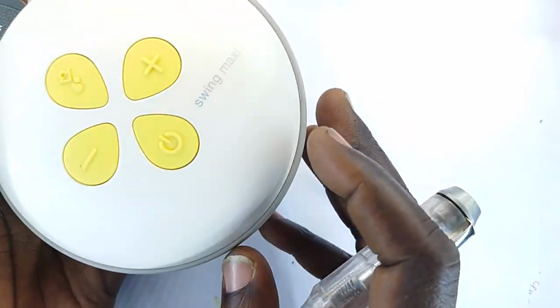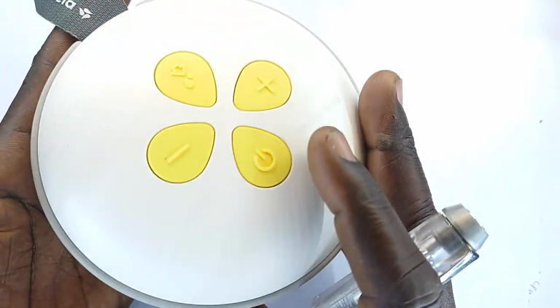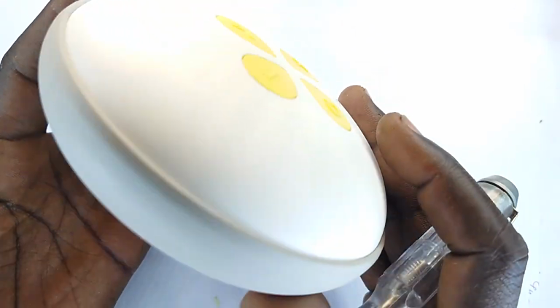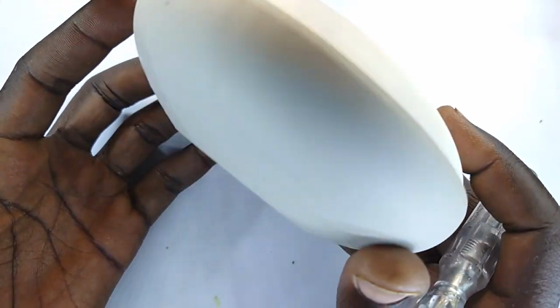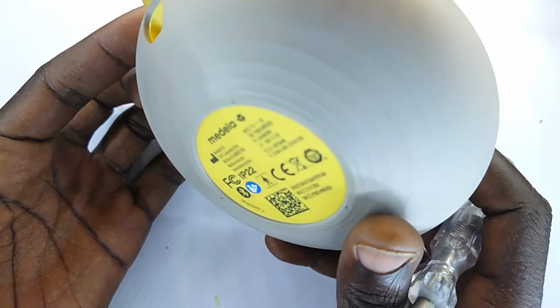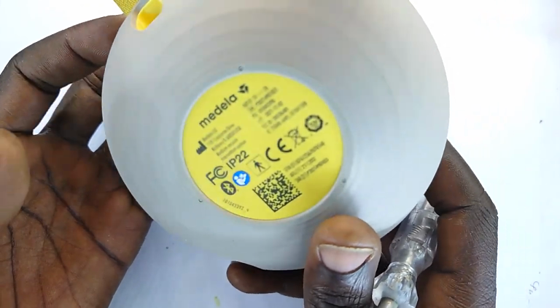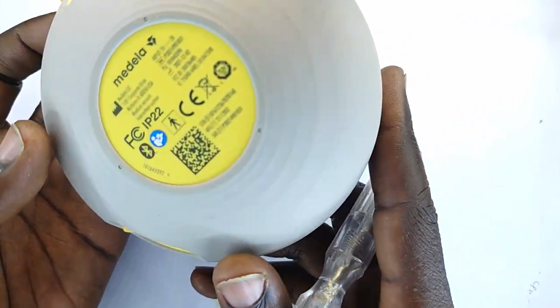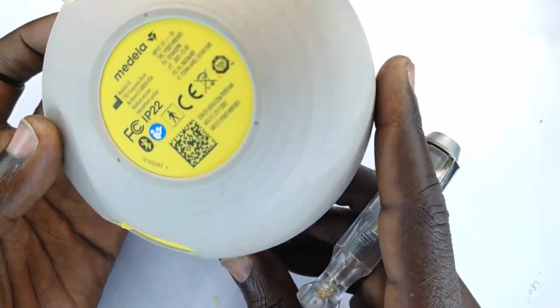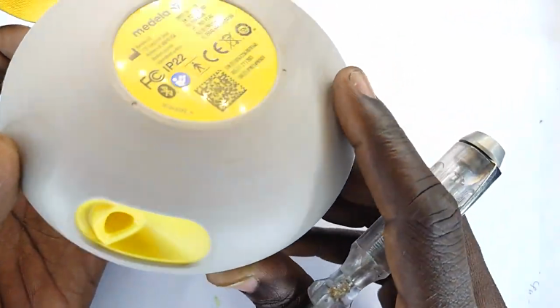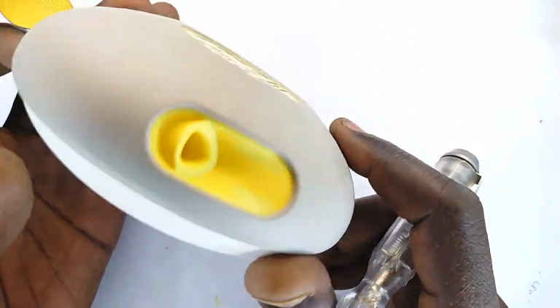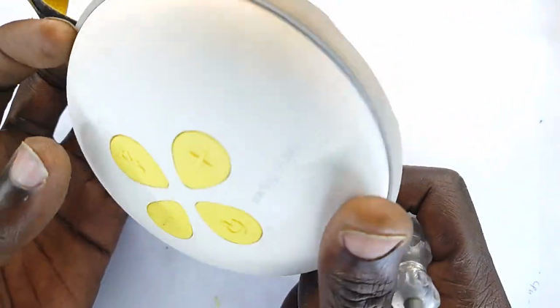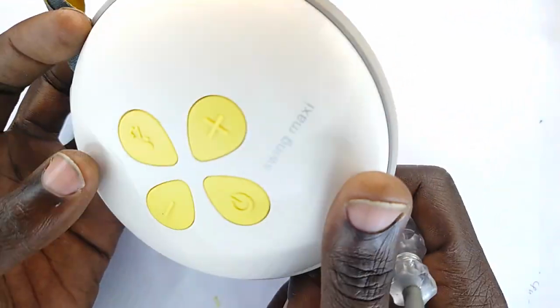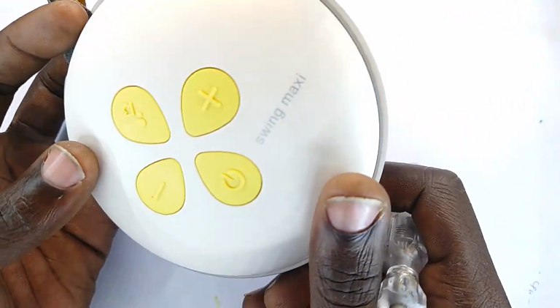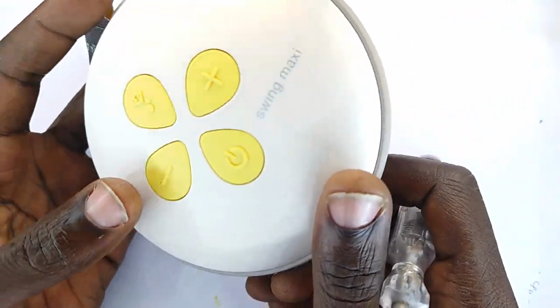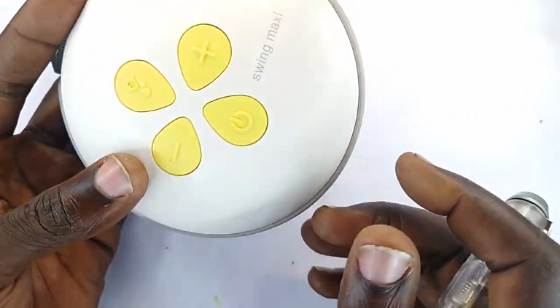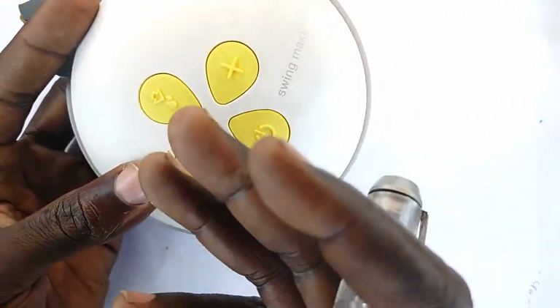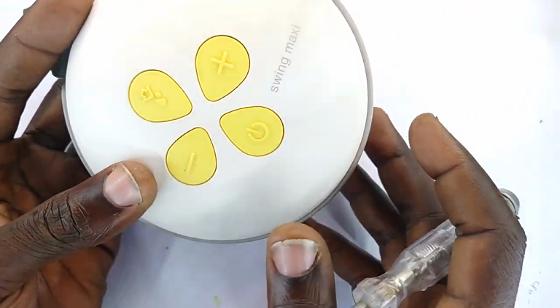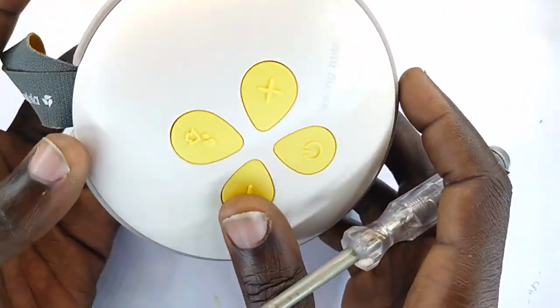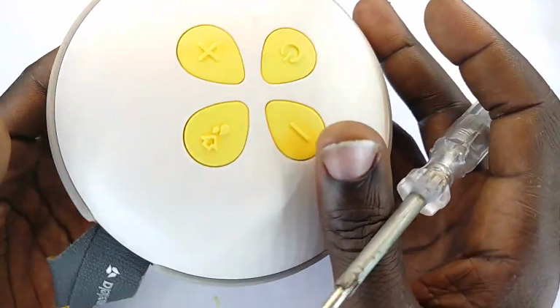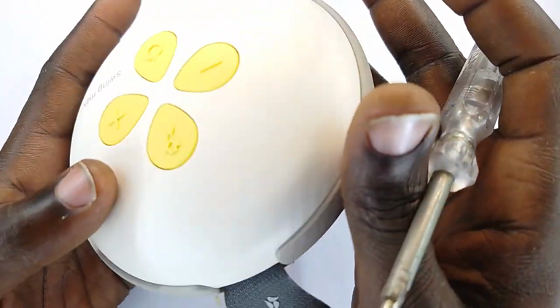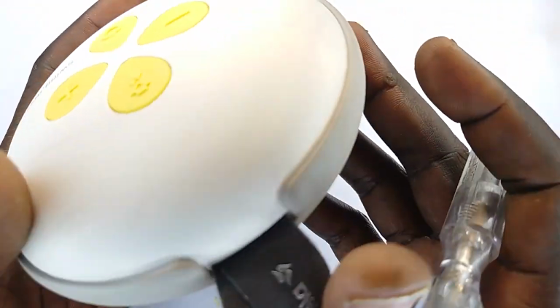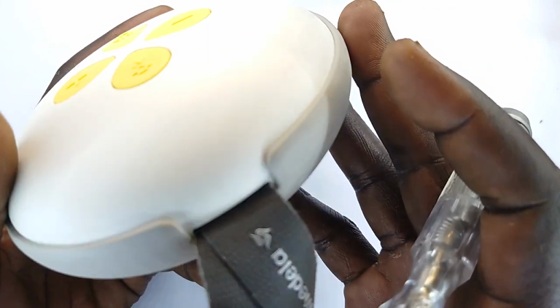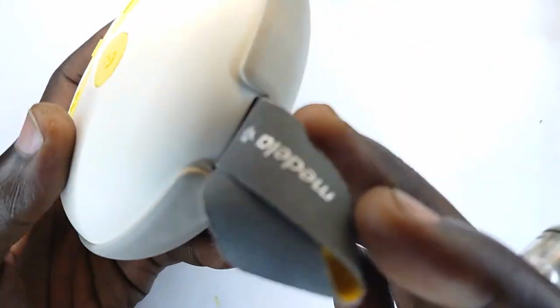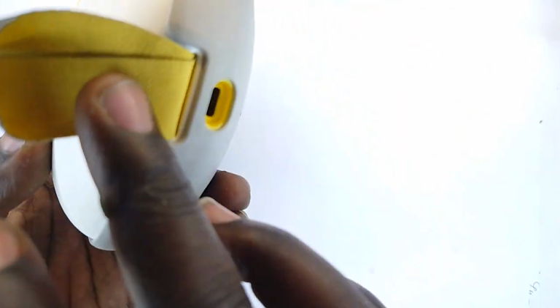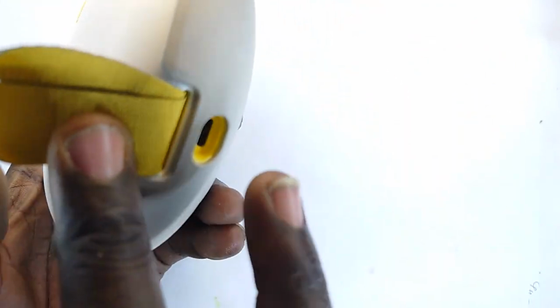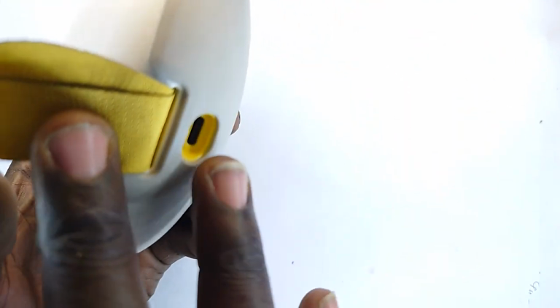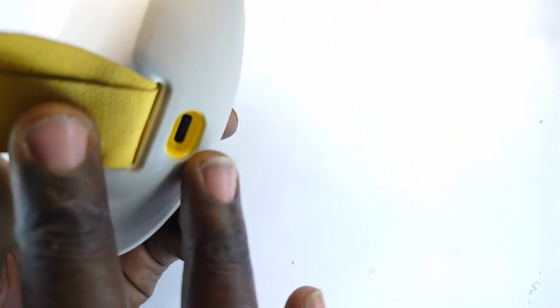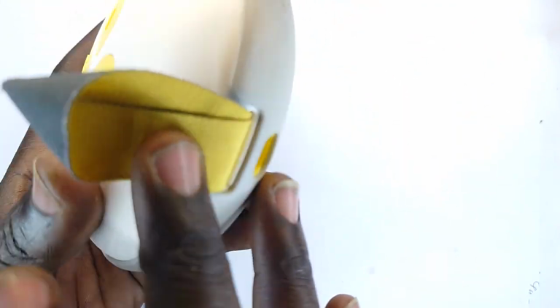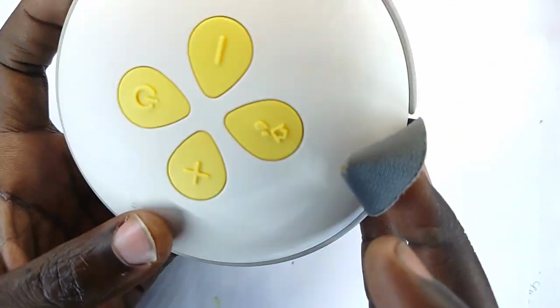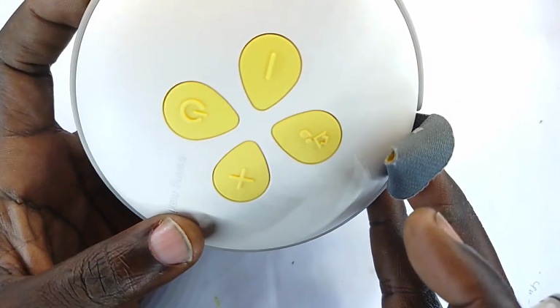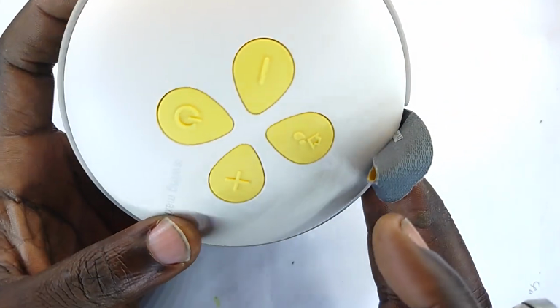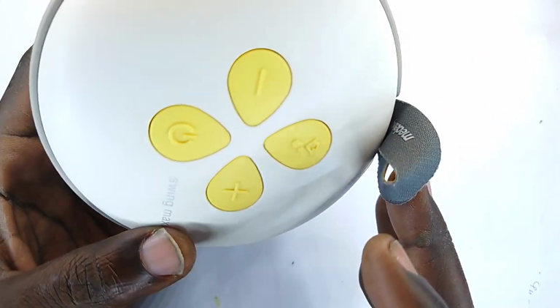Some are manually powered, but this is the automatic one — it's electronically powered. This is the rechargeable type; you can see the charging portion.